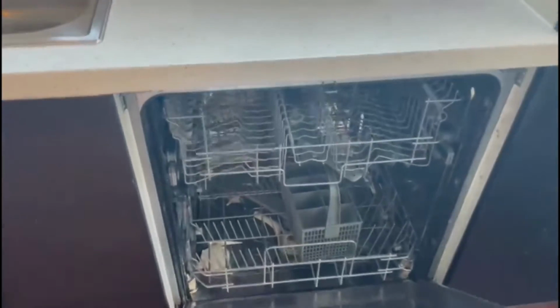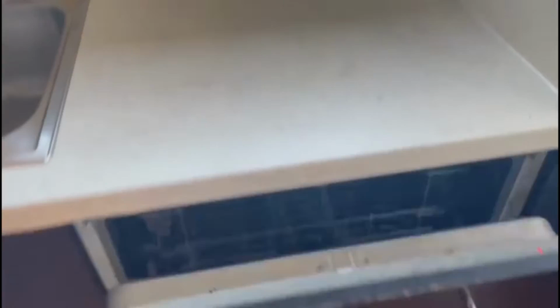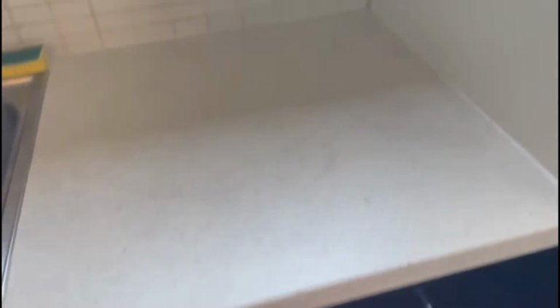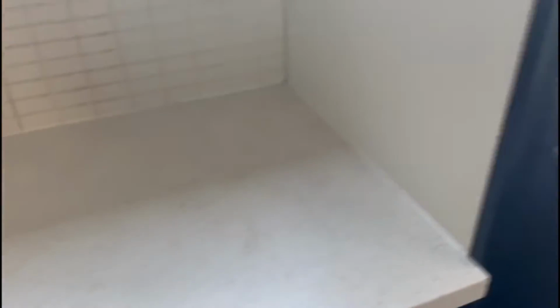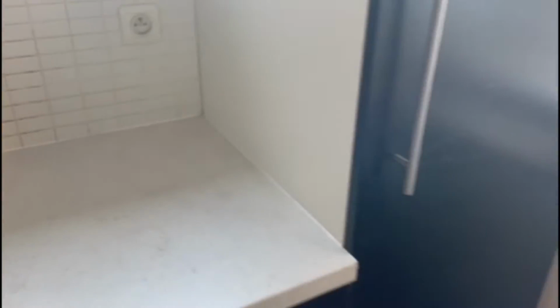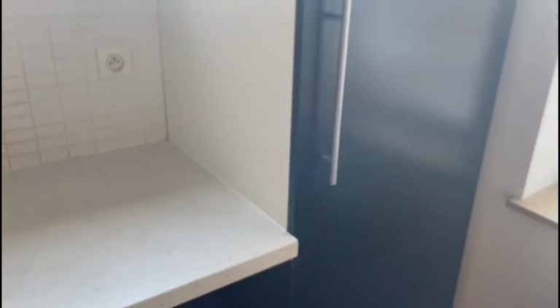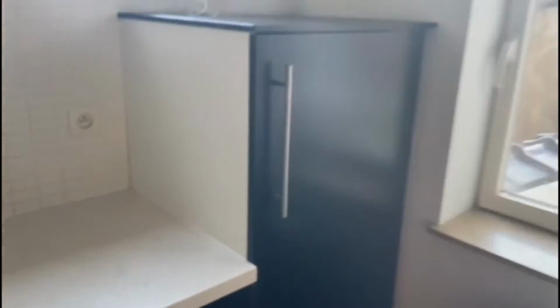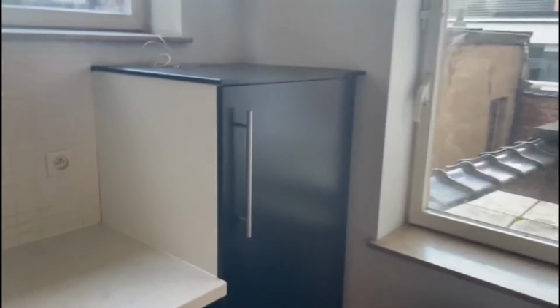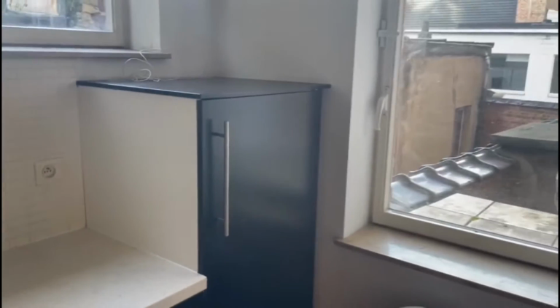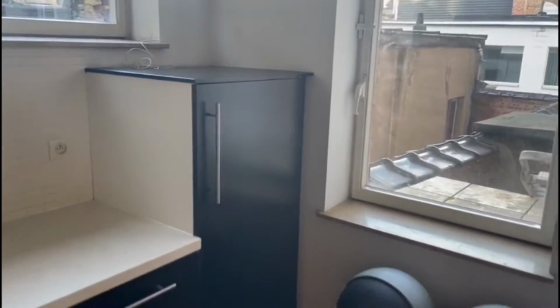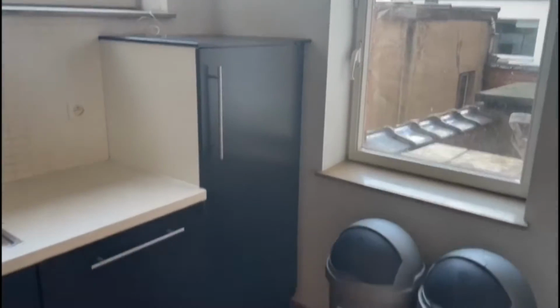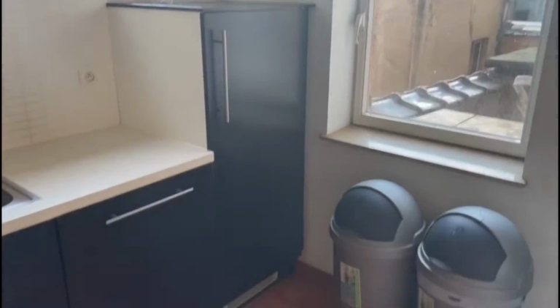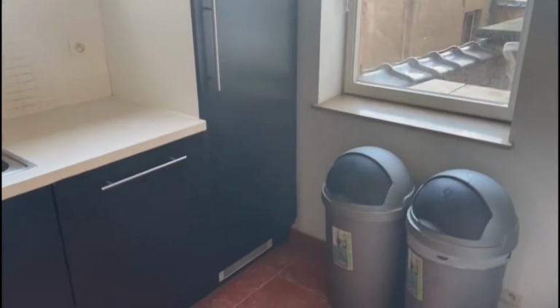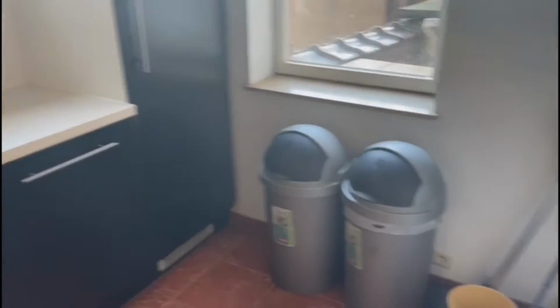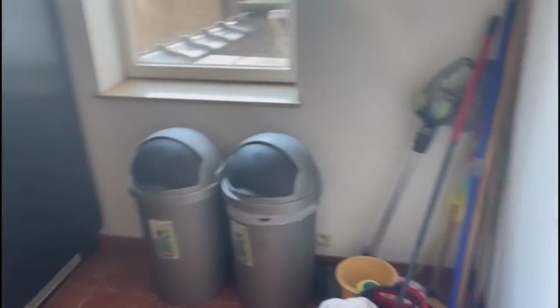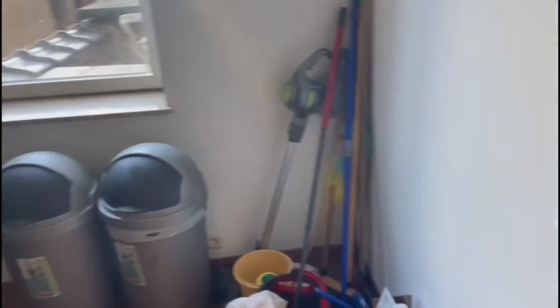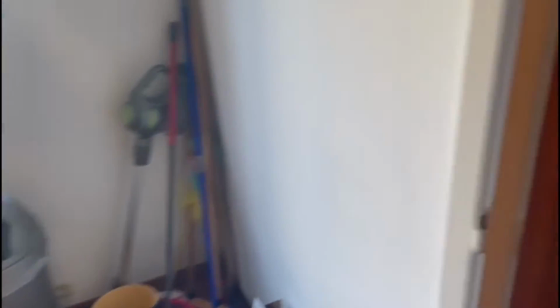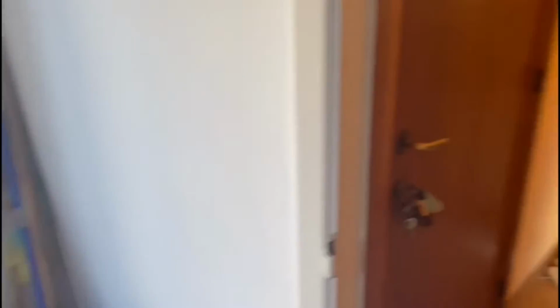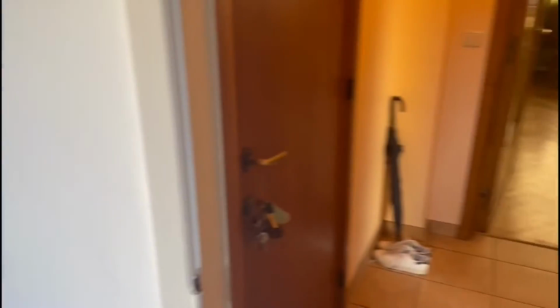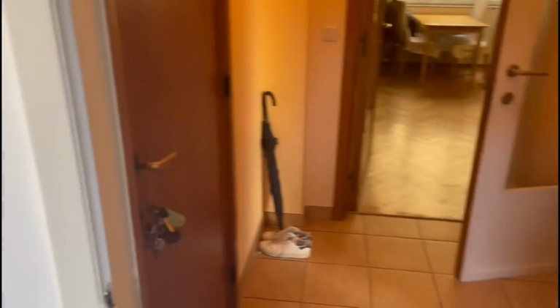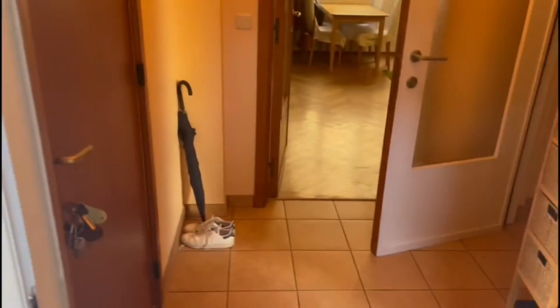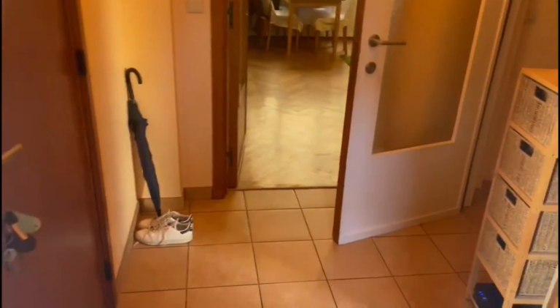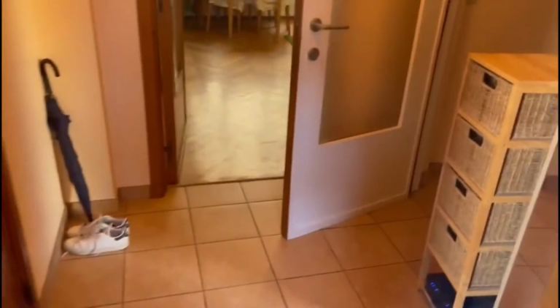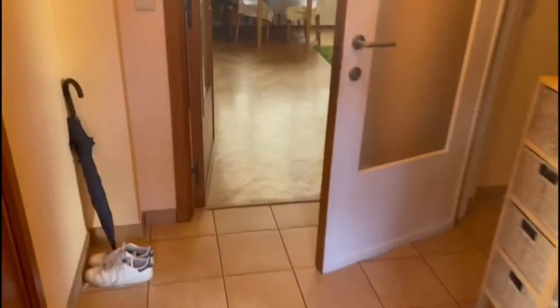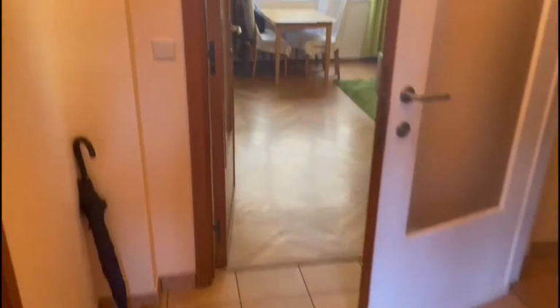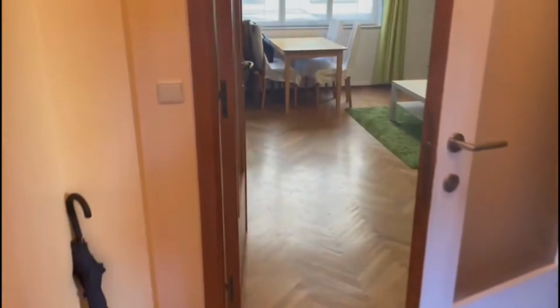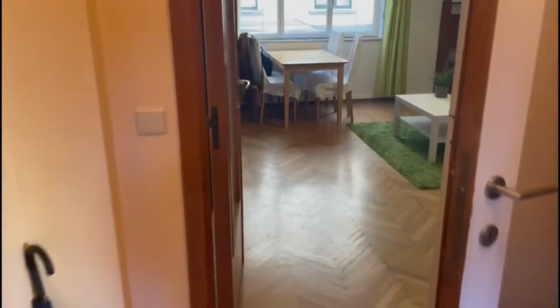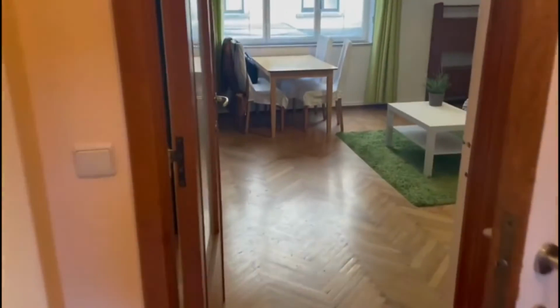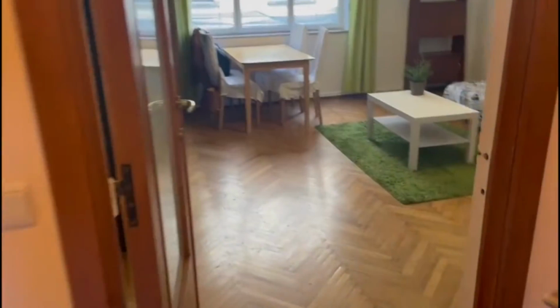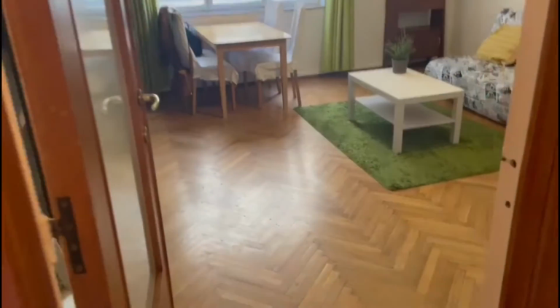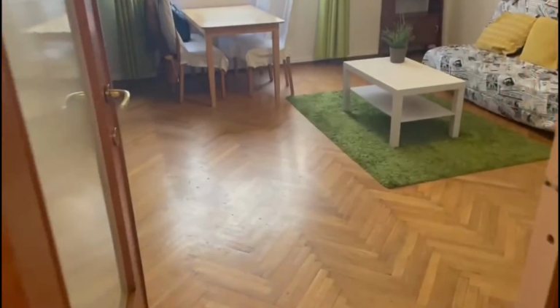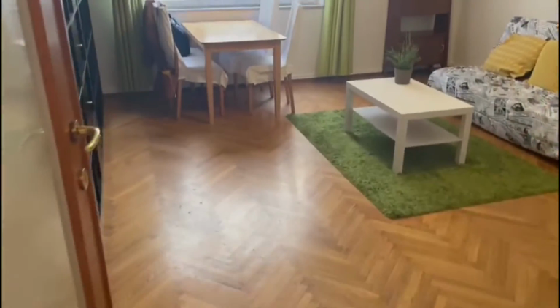Next to it you have the fridge, and then you also have the bins and some cleaning supplies. Back into the entrance, on the other side we have the living room on the left.